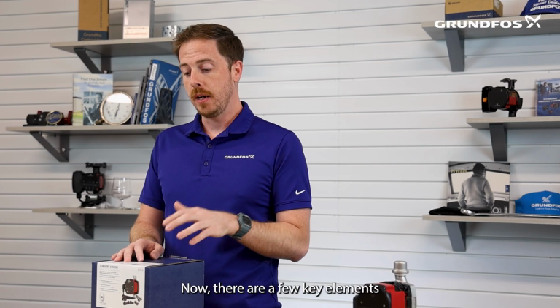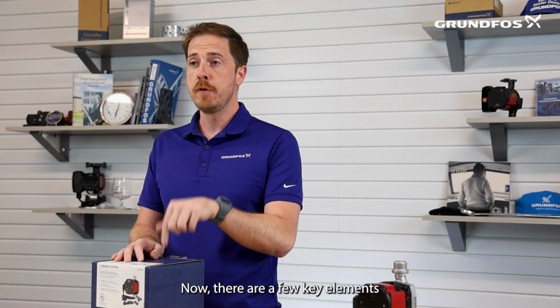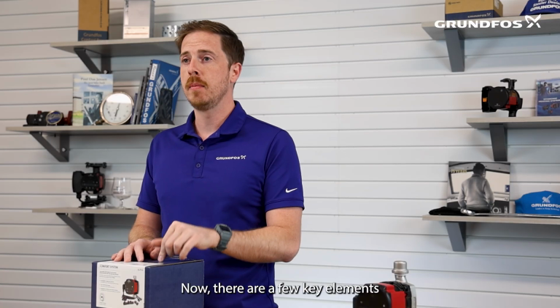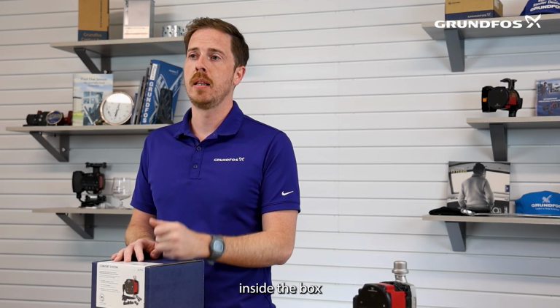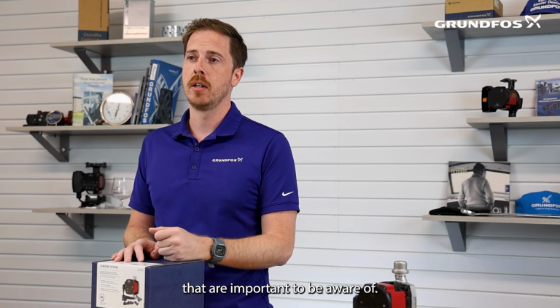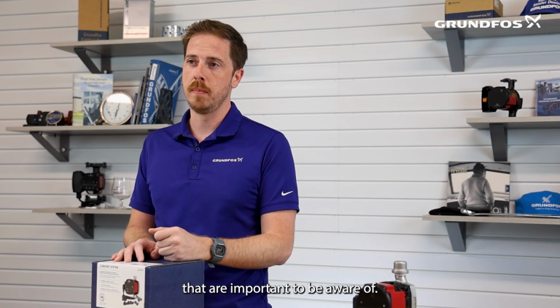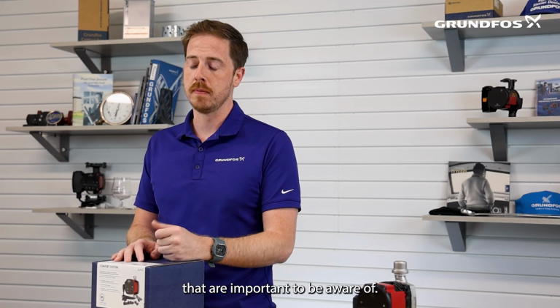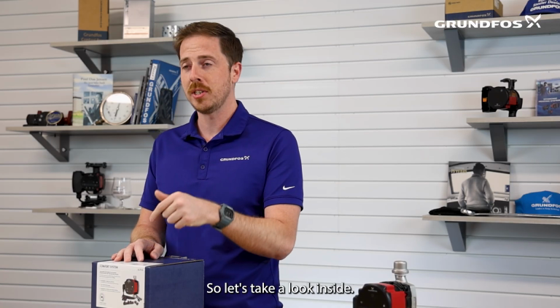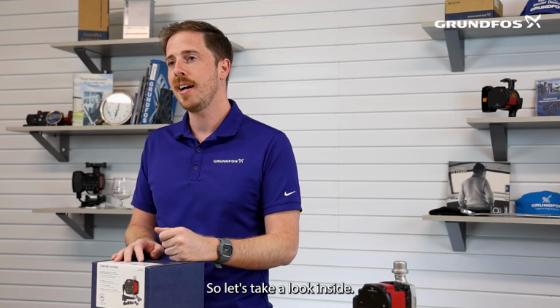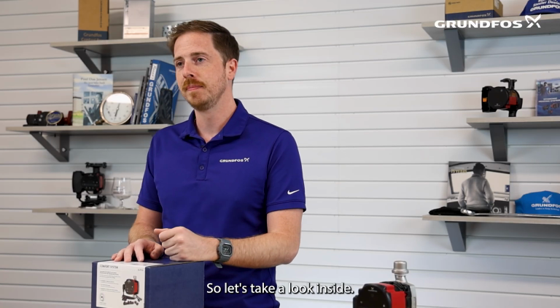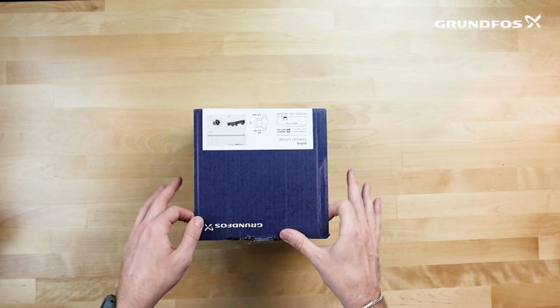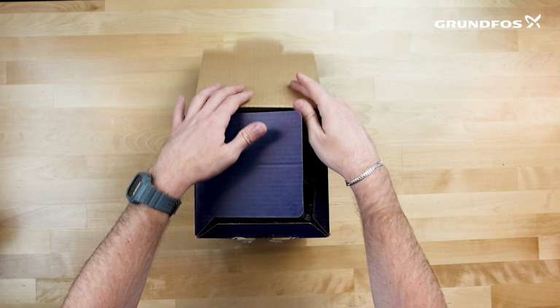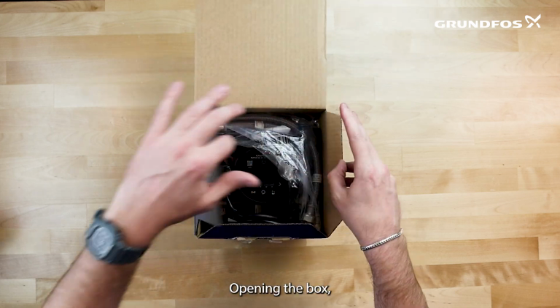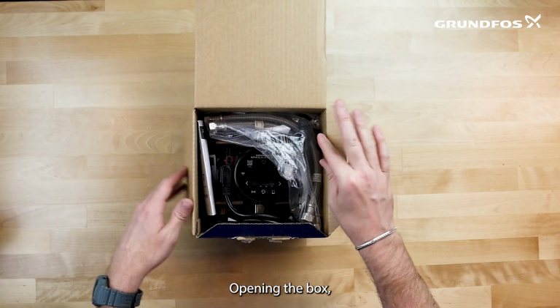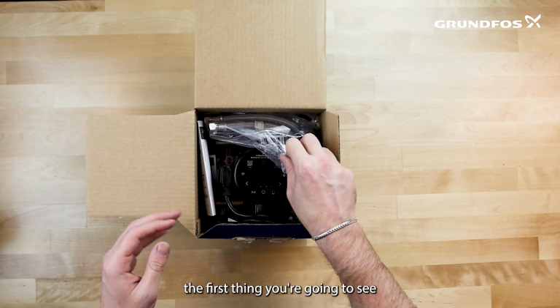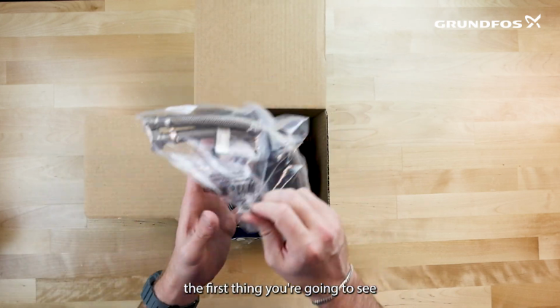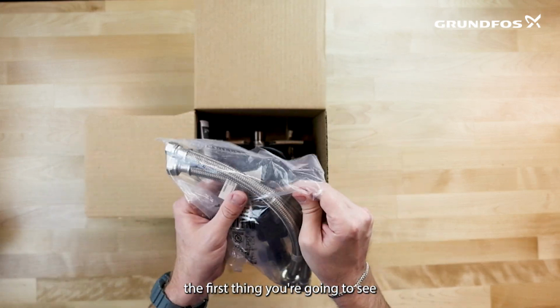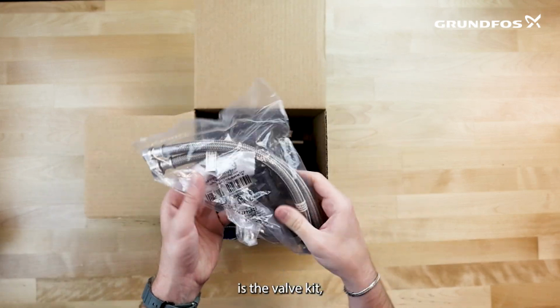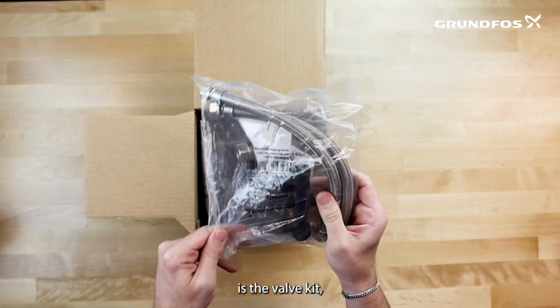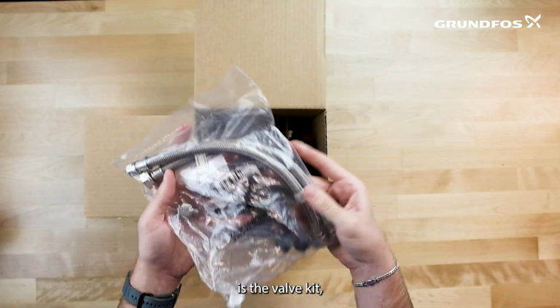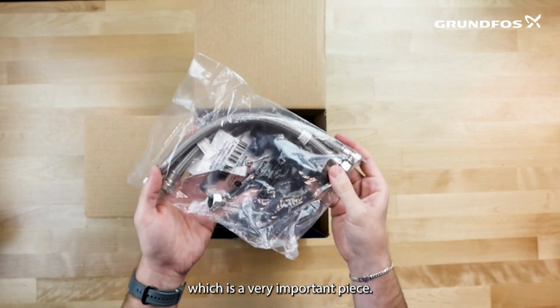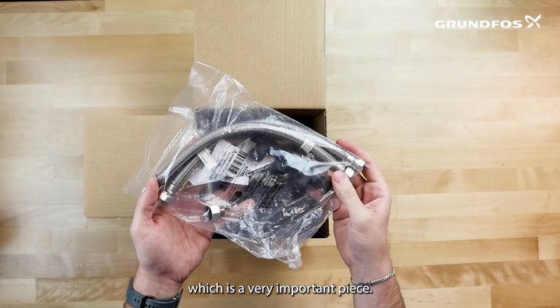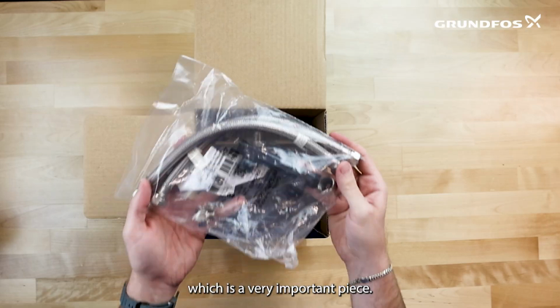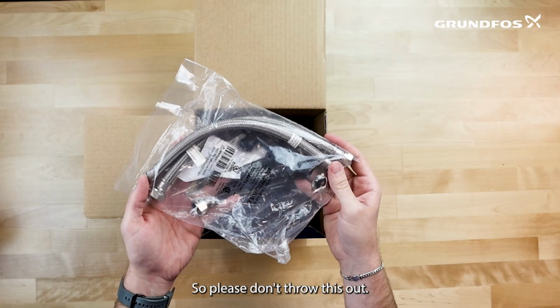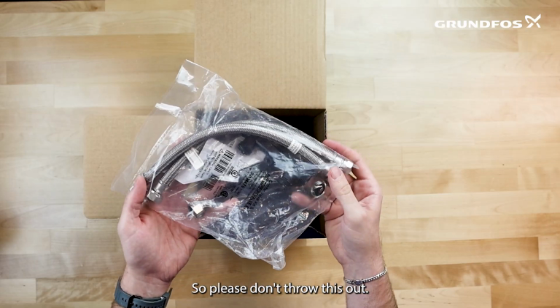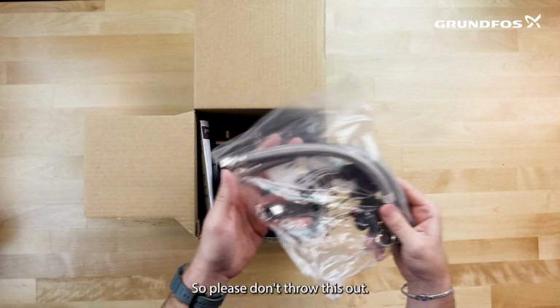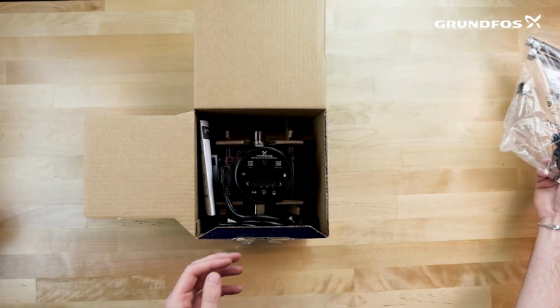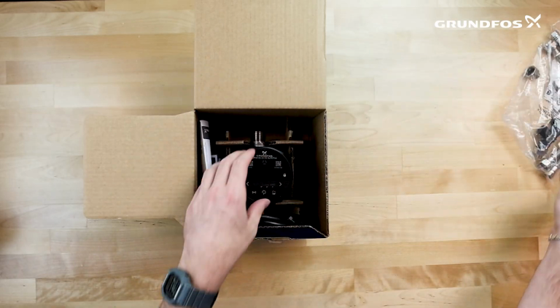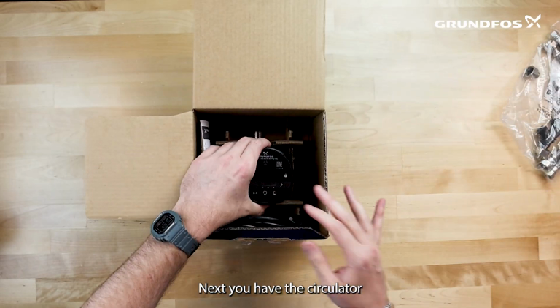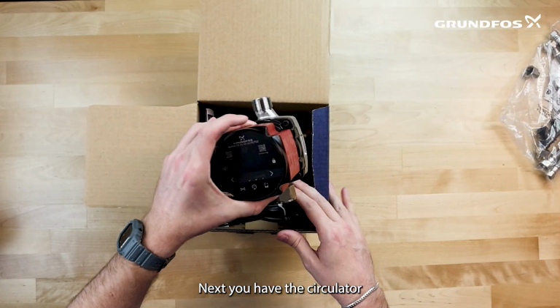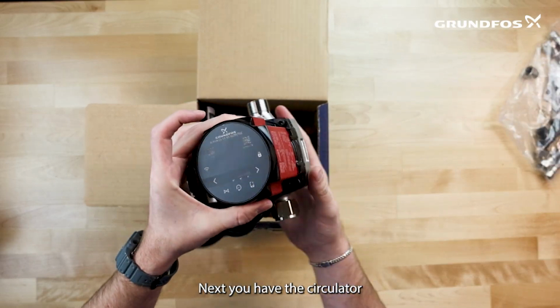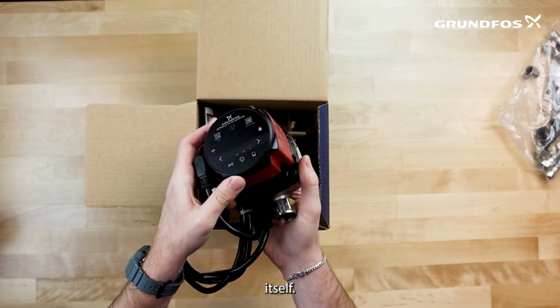Now there are a few key elements inside the box that are important to be aware of, so let's take a look inside. Opening the box, the first thing you're going to see is the valve kit, which is a very important piece, so please don't throw this out. Next, you have the circulator itself.